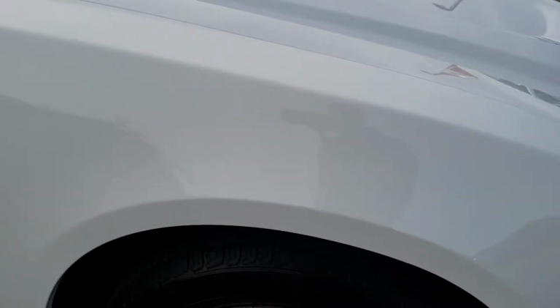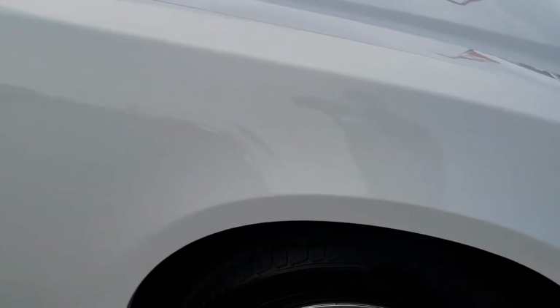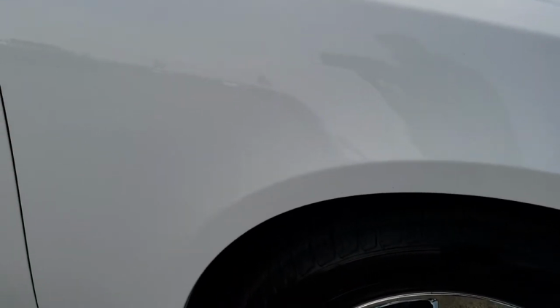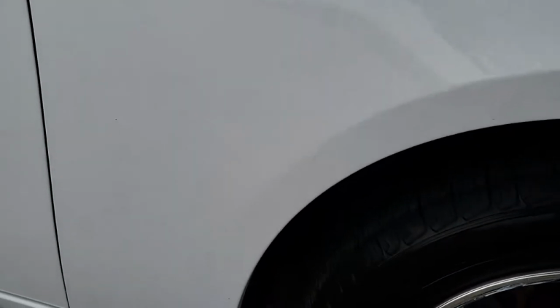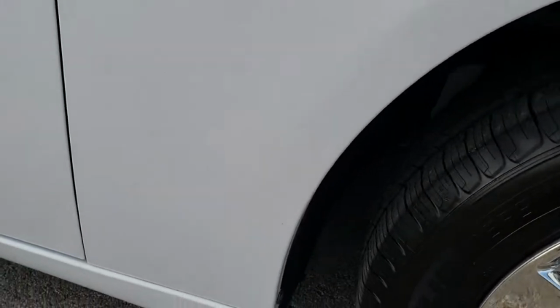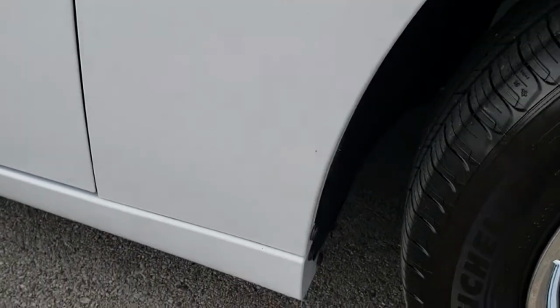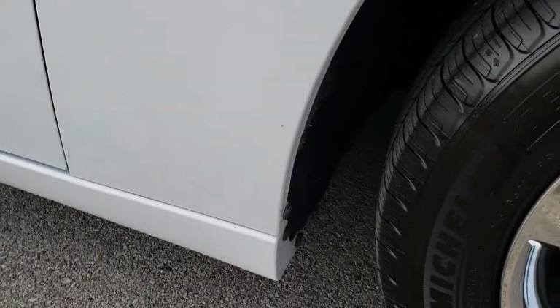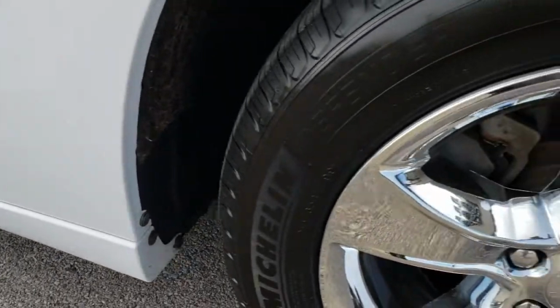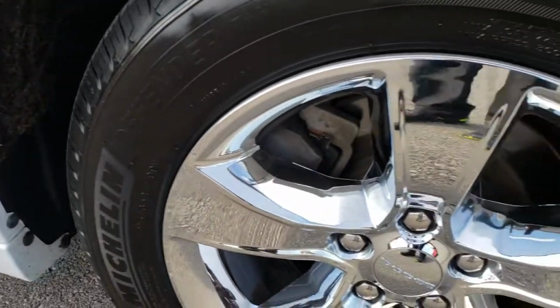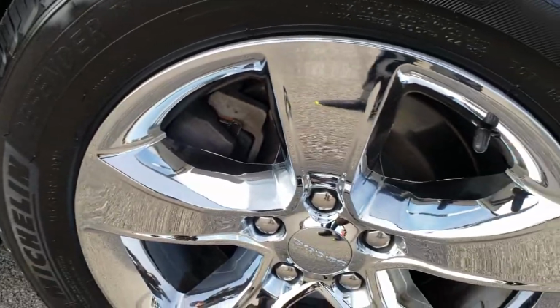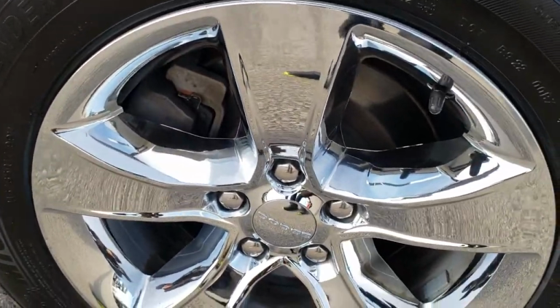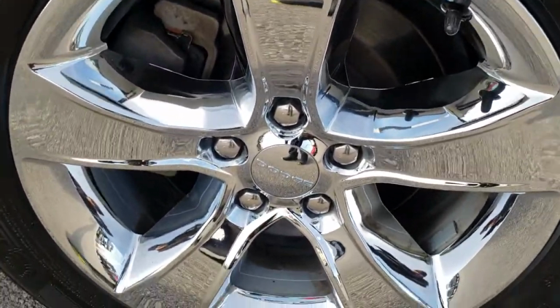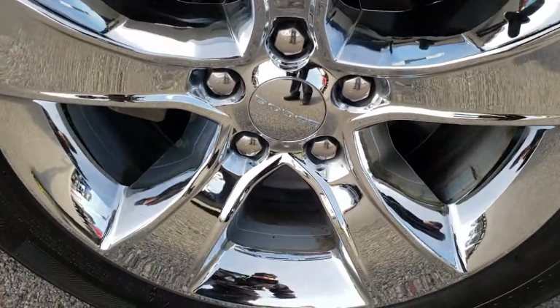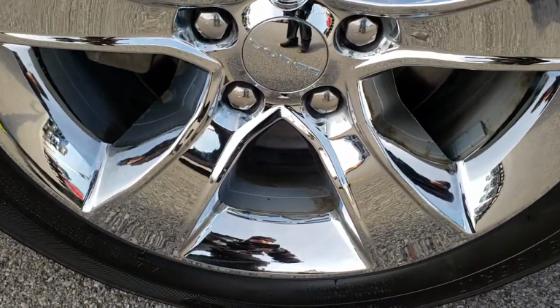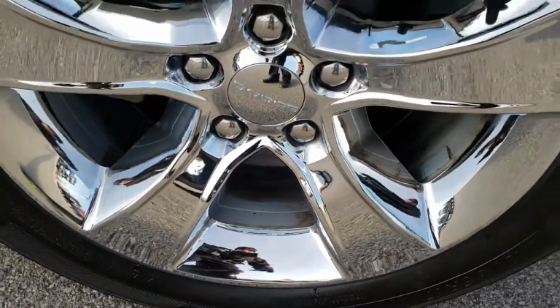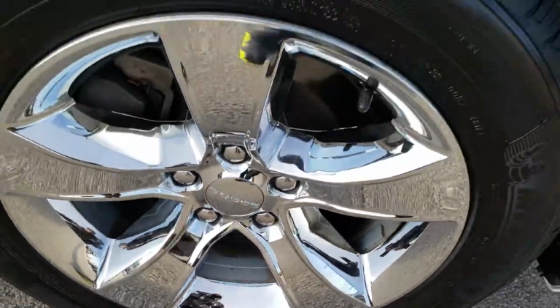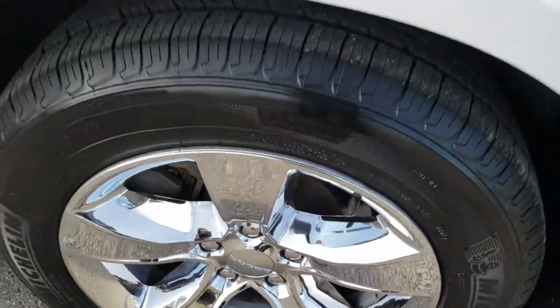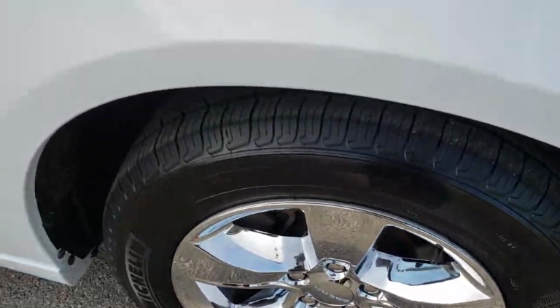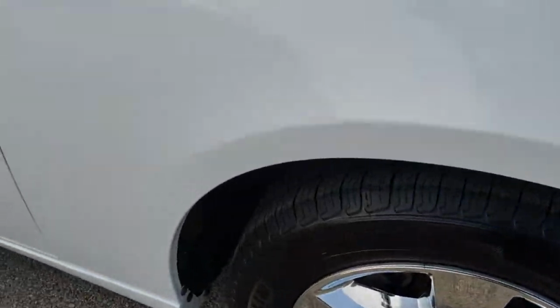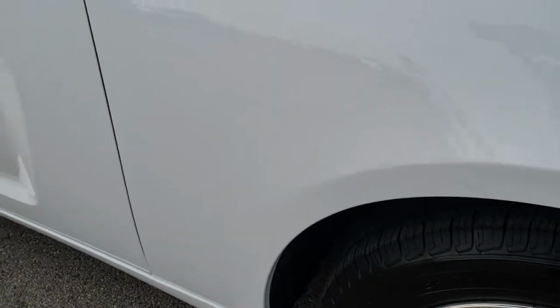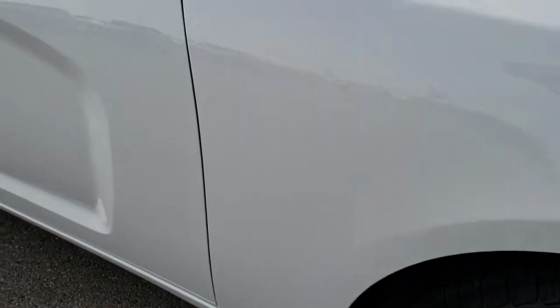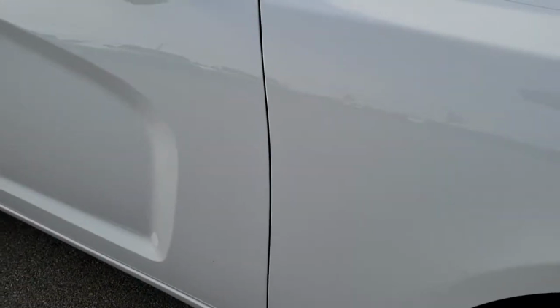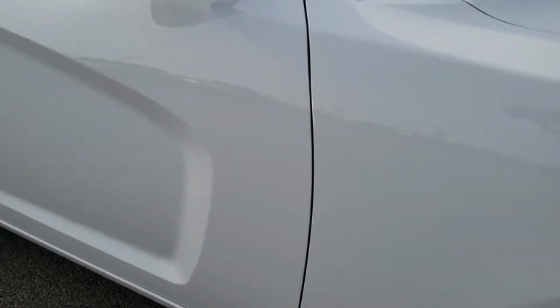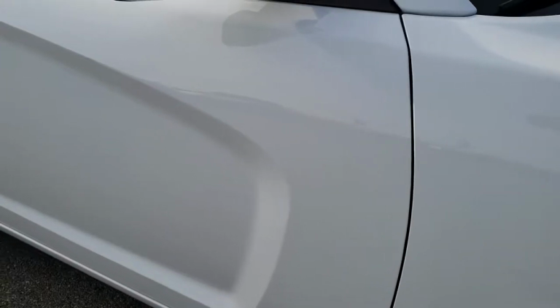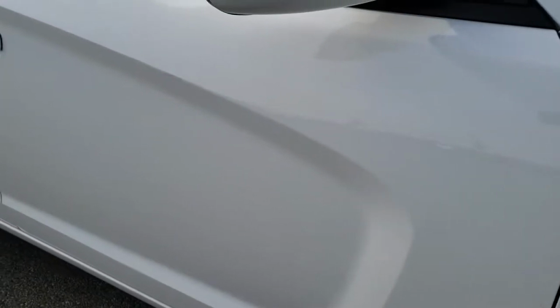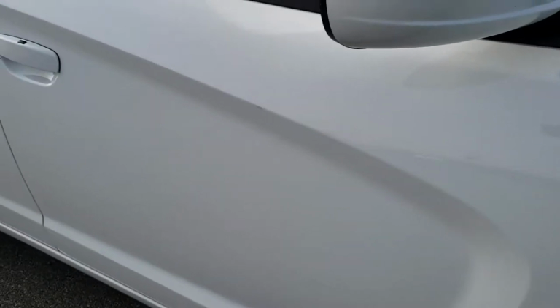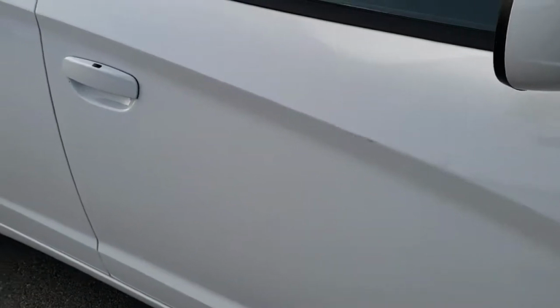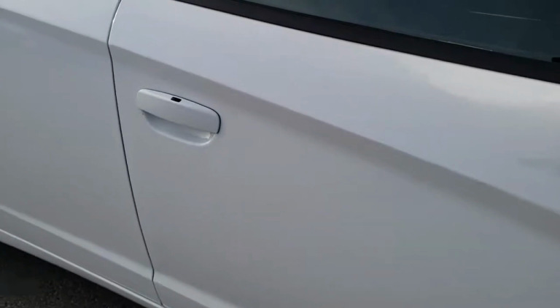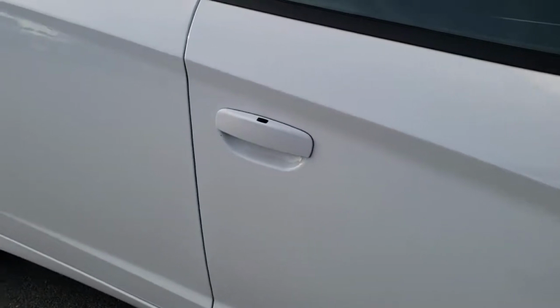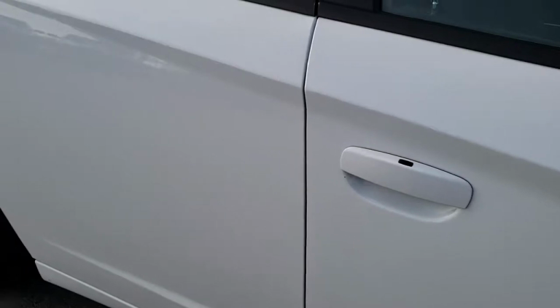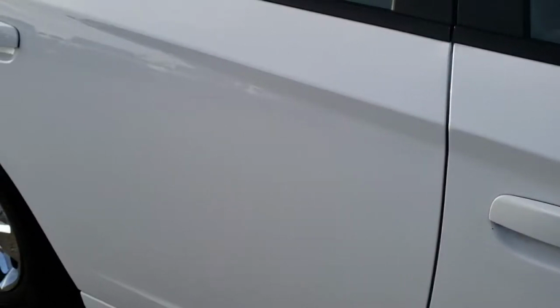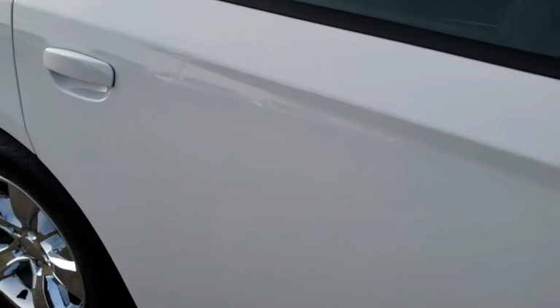Headlight lenses are very nice and clear. No dents or dings on that passenger fender. Passenger rim is in excellent condition as well. And as you go down this side of the vehicle, you can see just how clean the body is — how reflective and mirror-like that paint is.